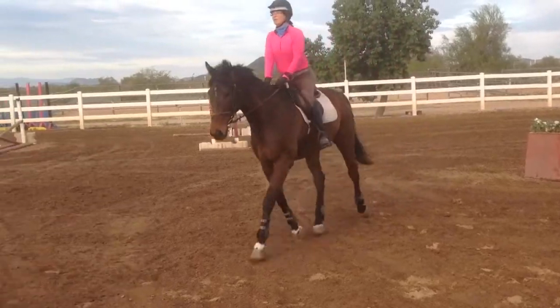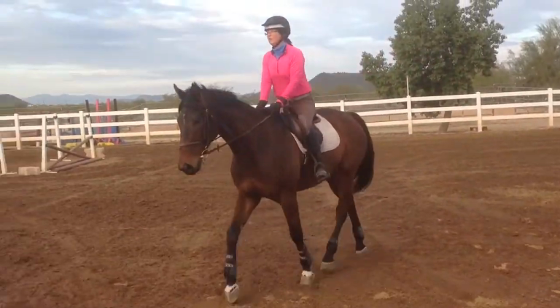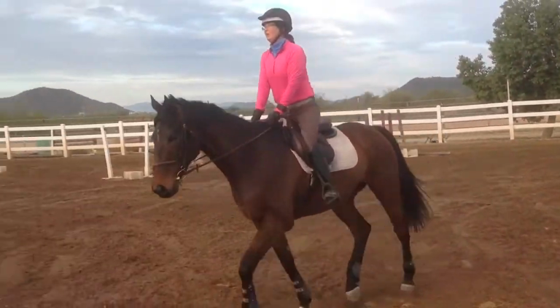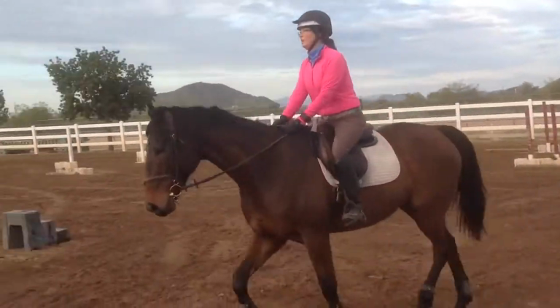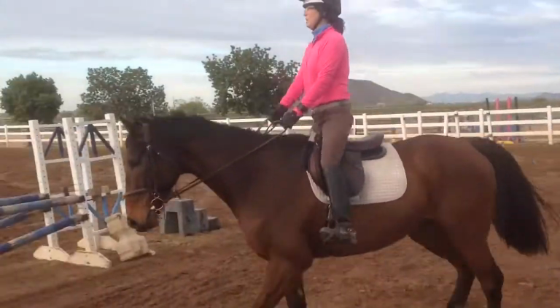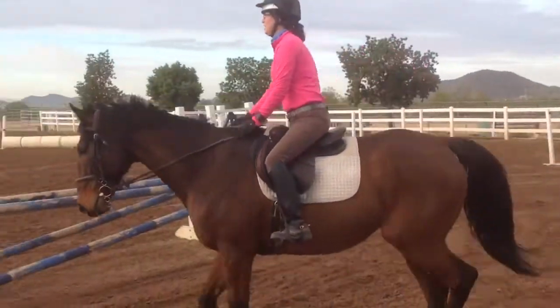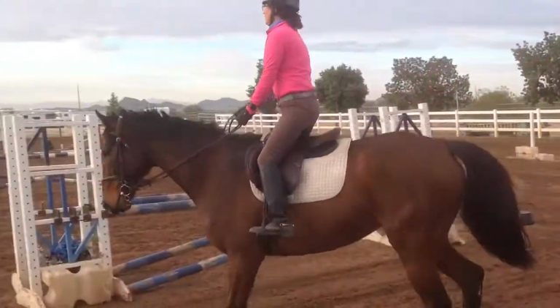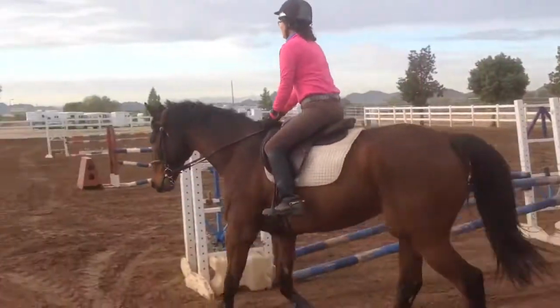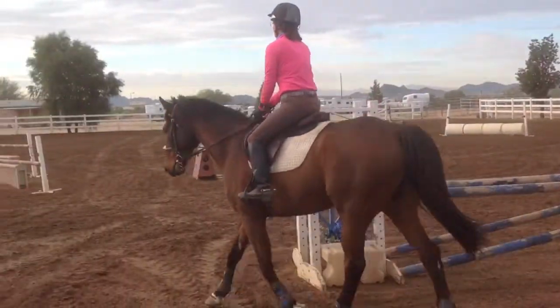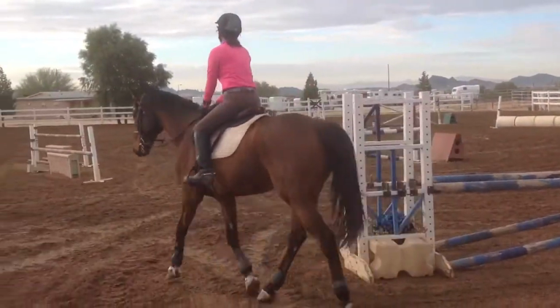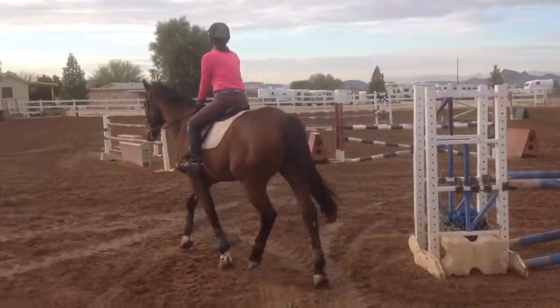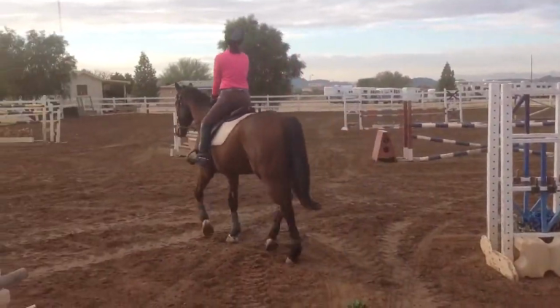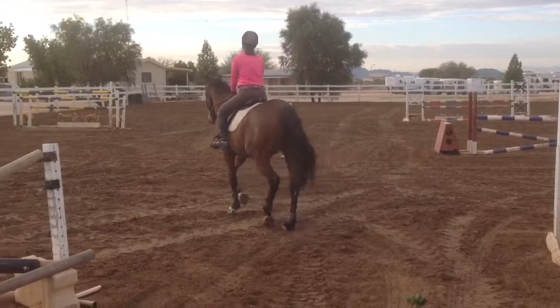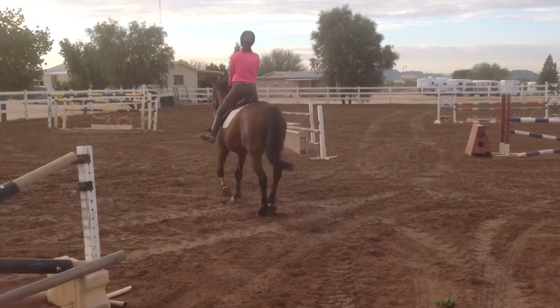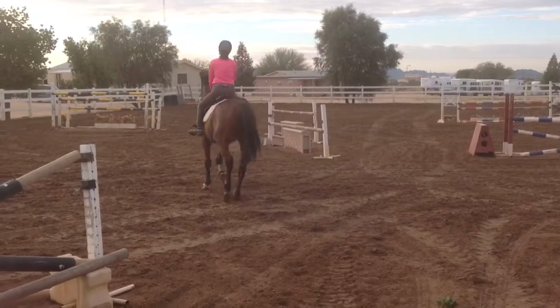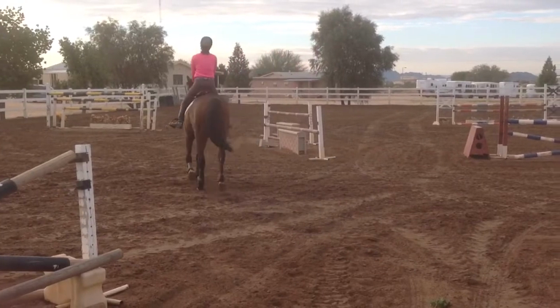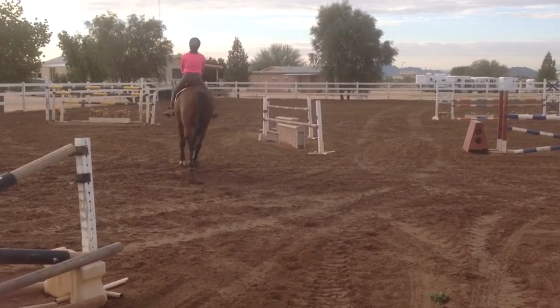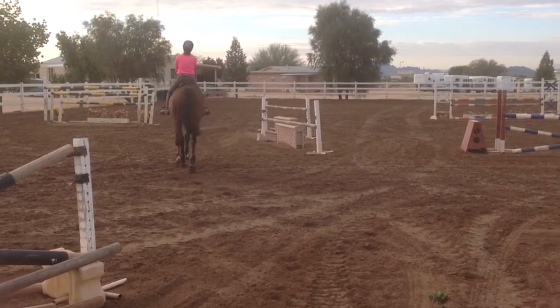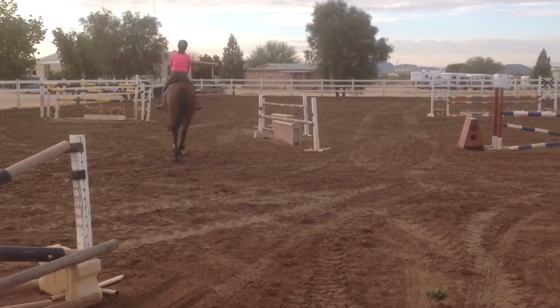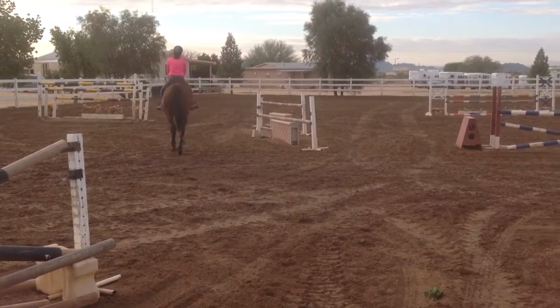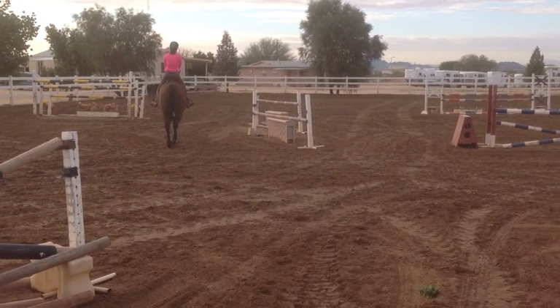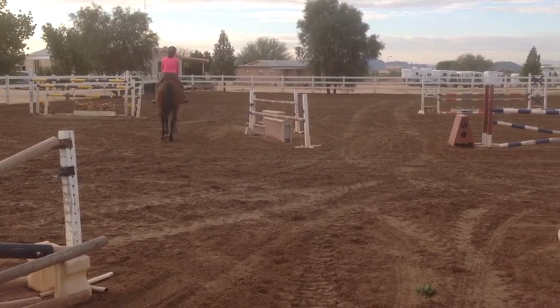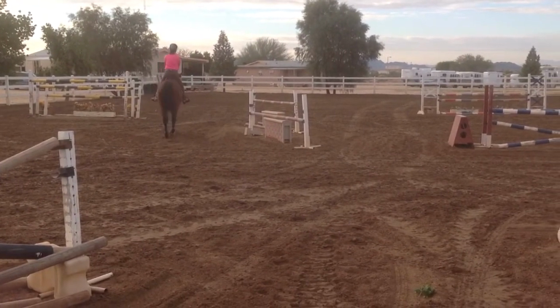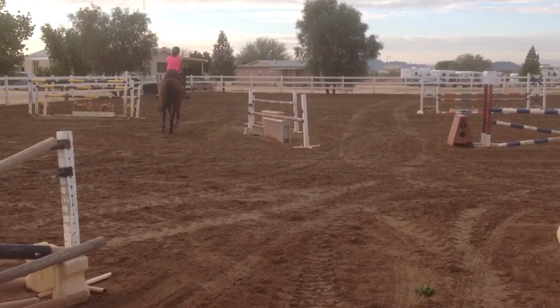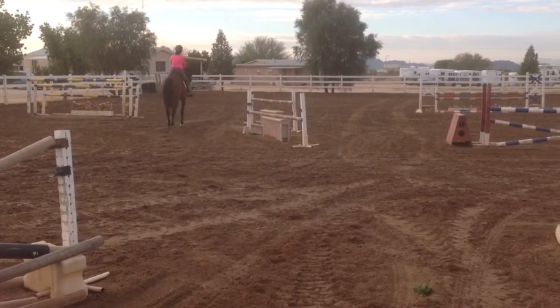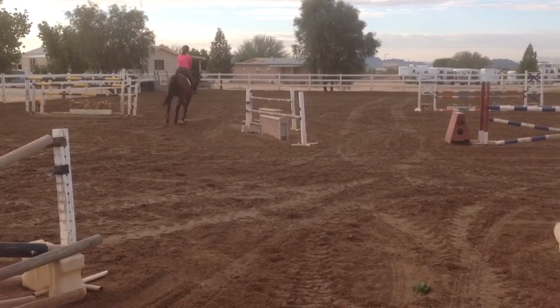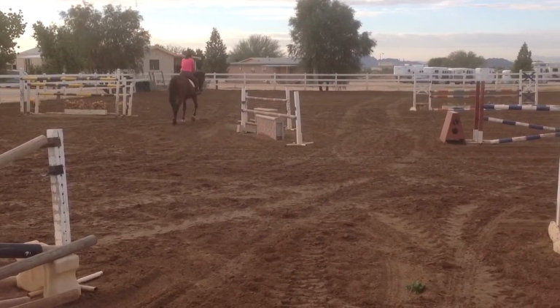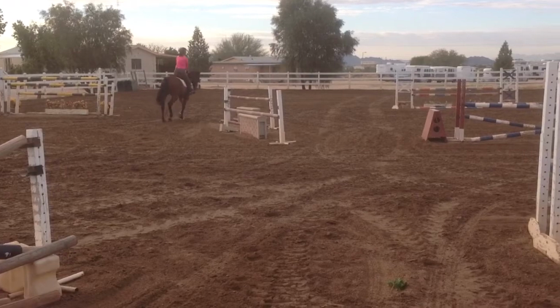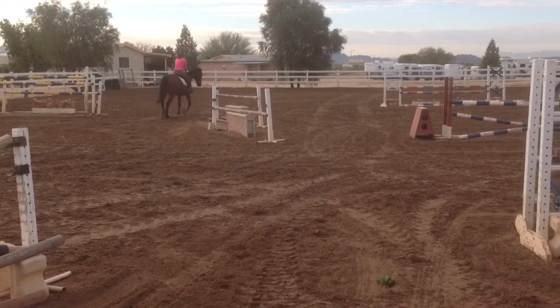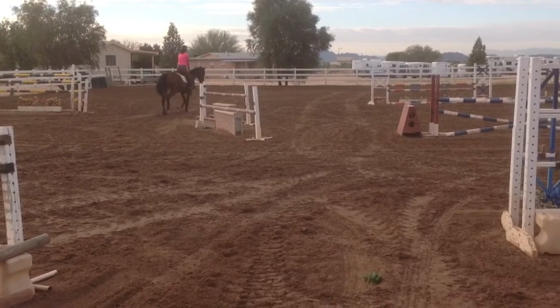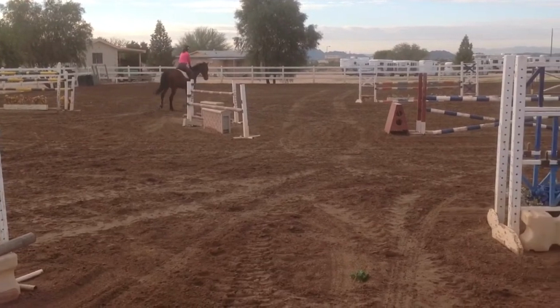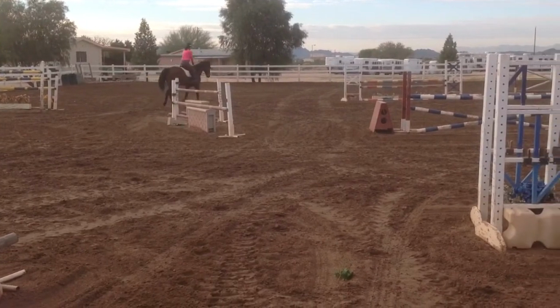Give him more rein. You don't want to have too tight of a rein to start. He's not doing anything wrong. Good, and your upper body, open it up. There, and a little more forward.